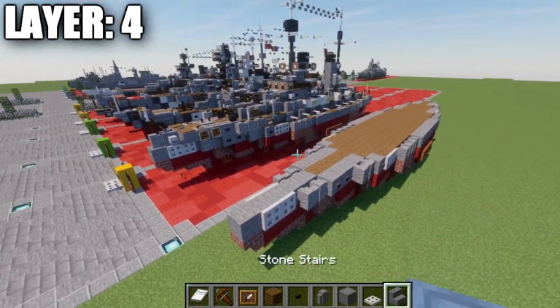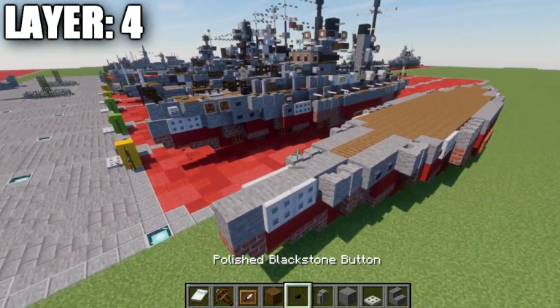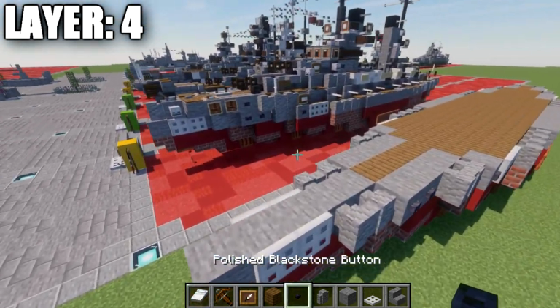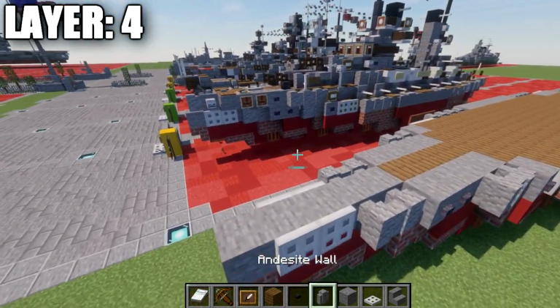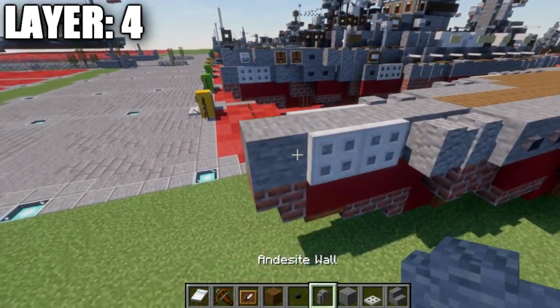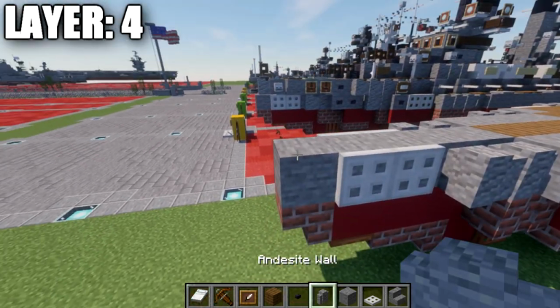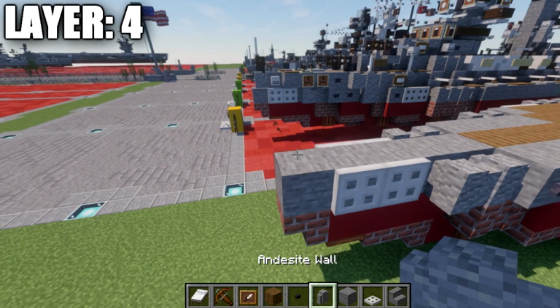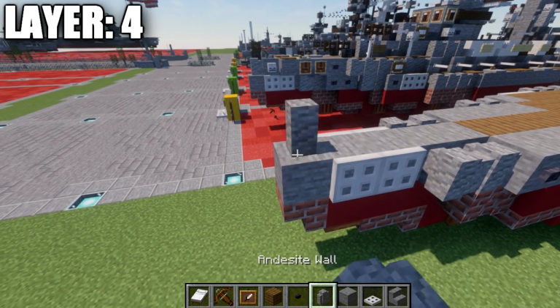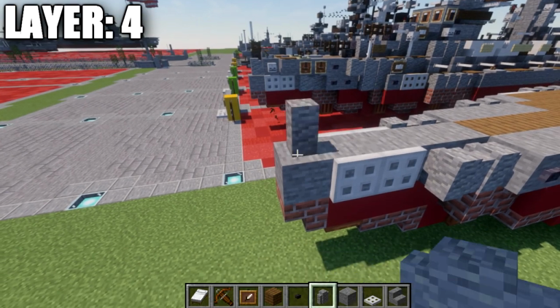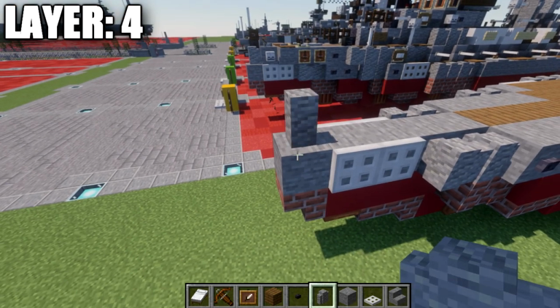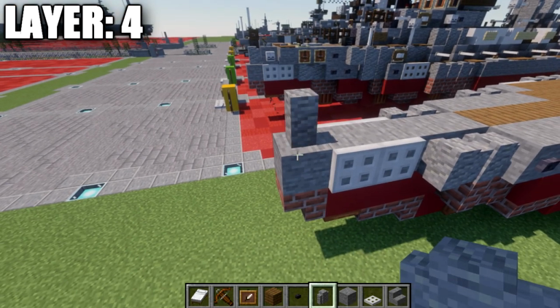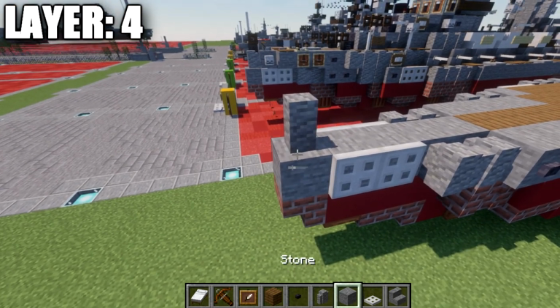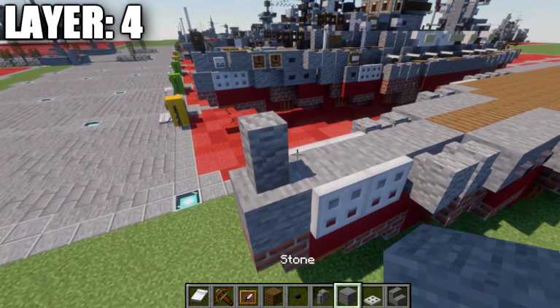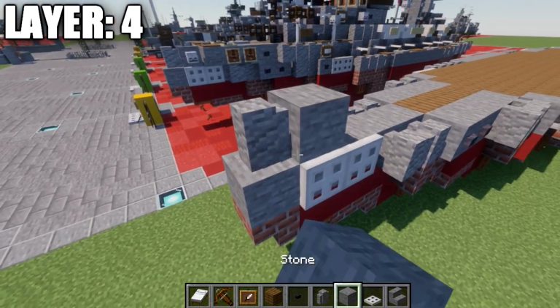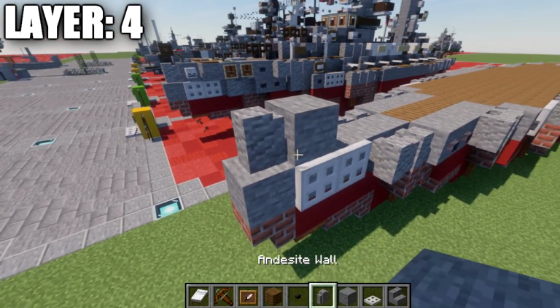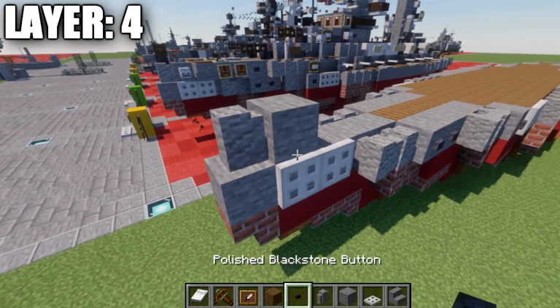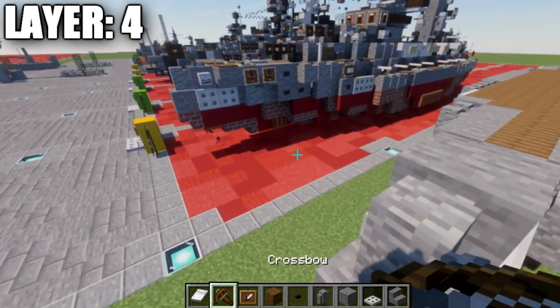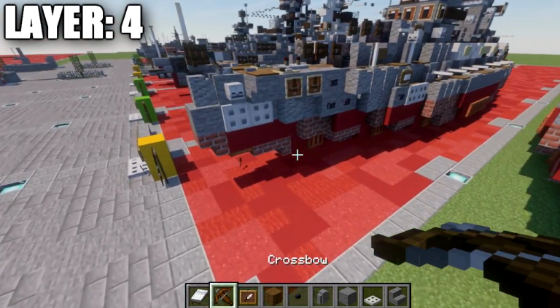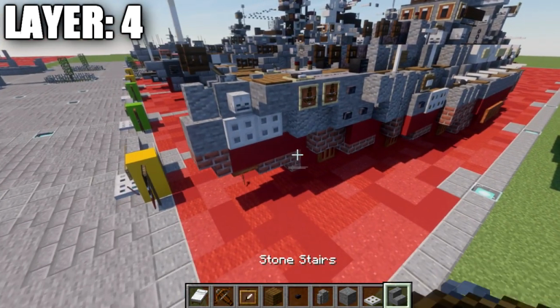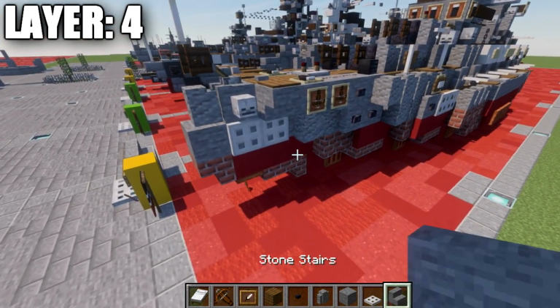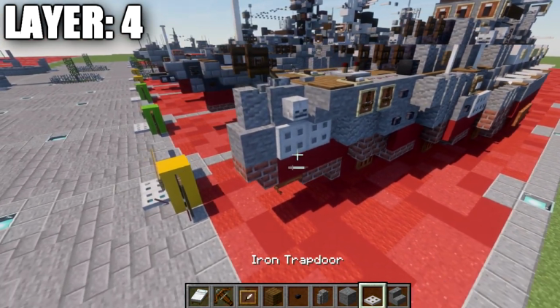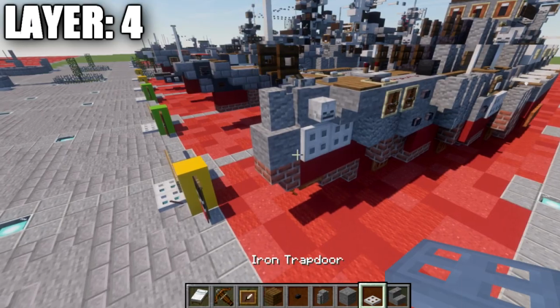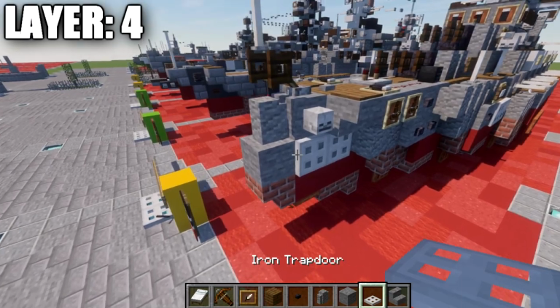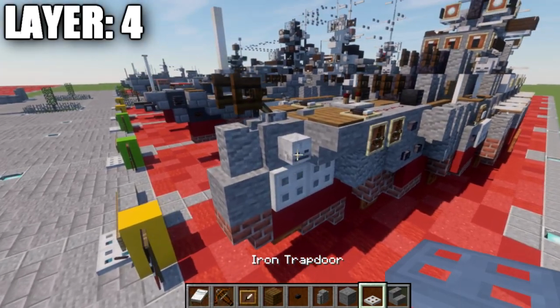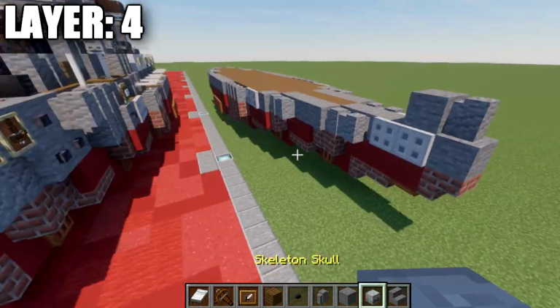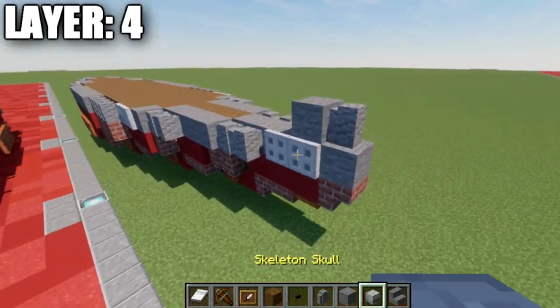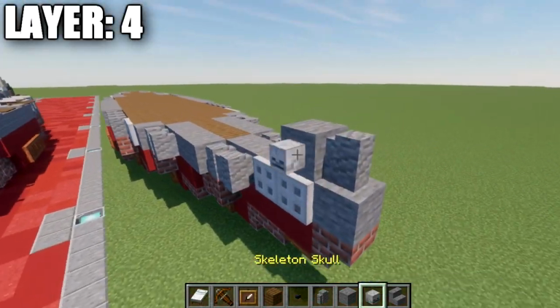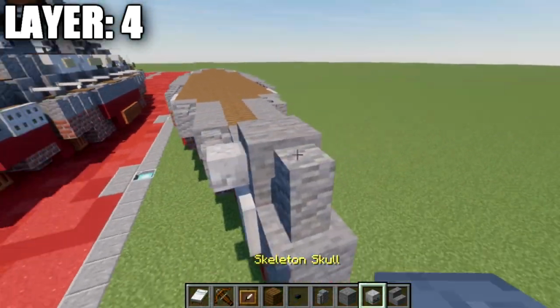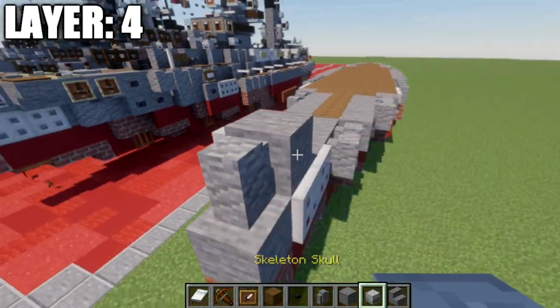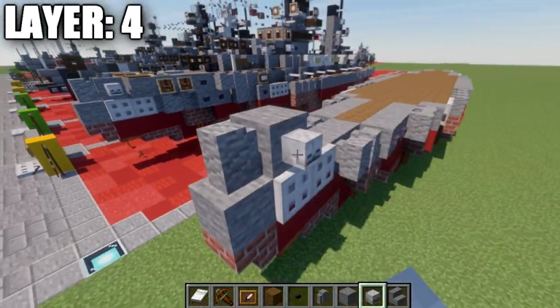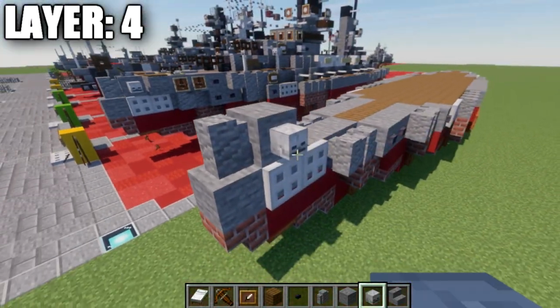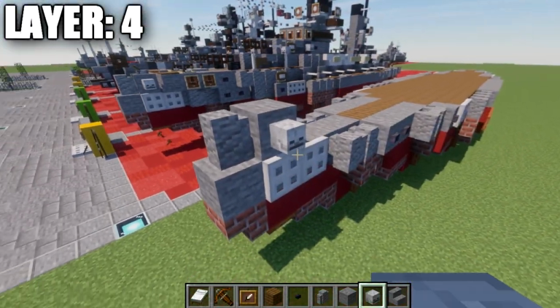To begin with, for this layer, we're going to place down an andesite wall on the front of the ship here. We're going to place down a stone block back from it, and on the side of that stone block we're going to place down a skeleton skull to both sides.